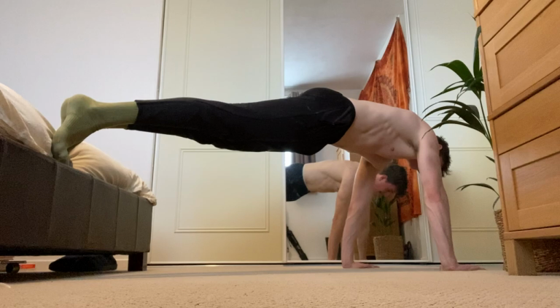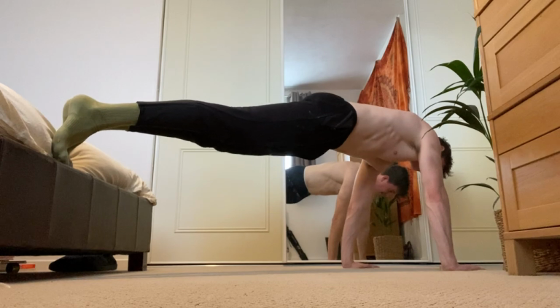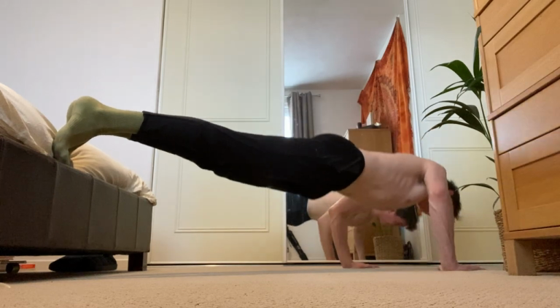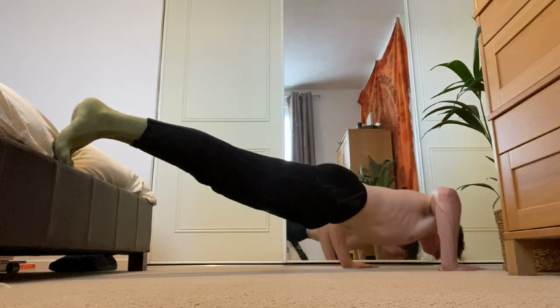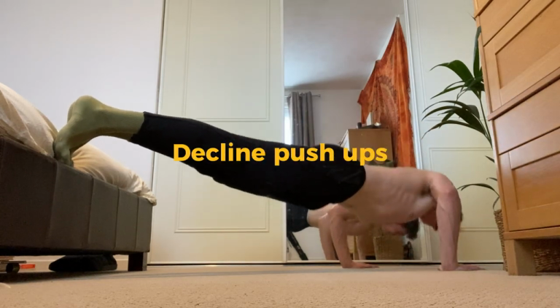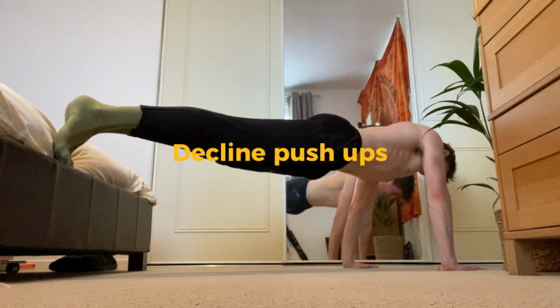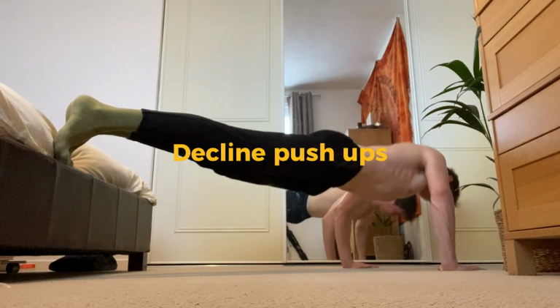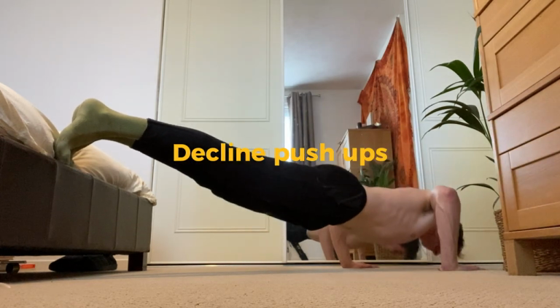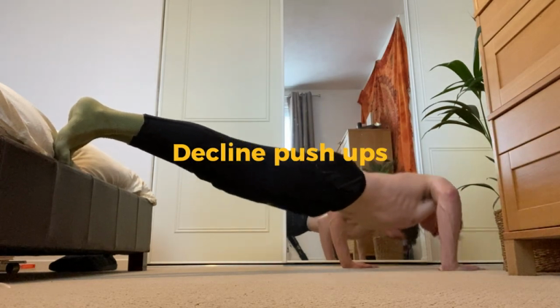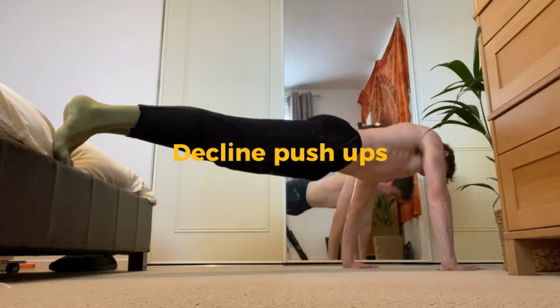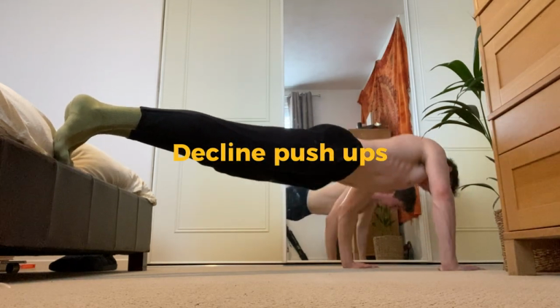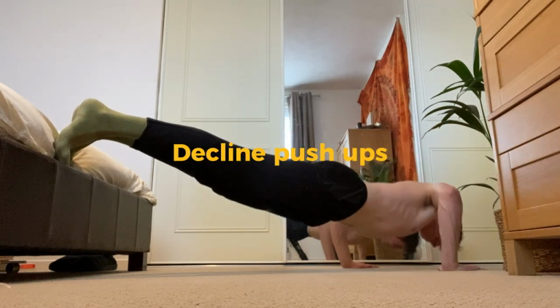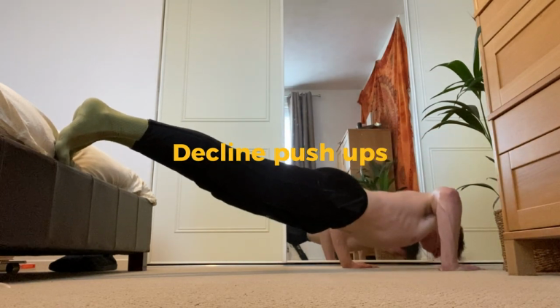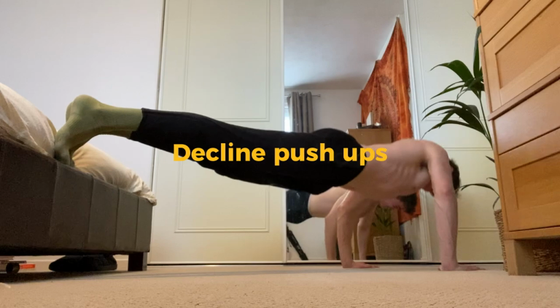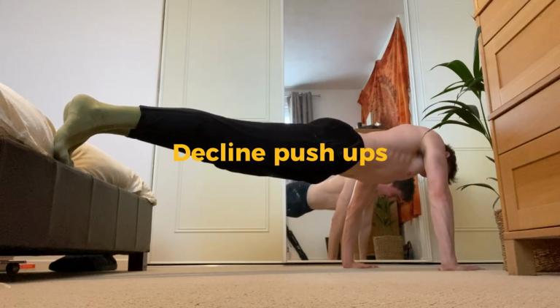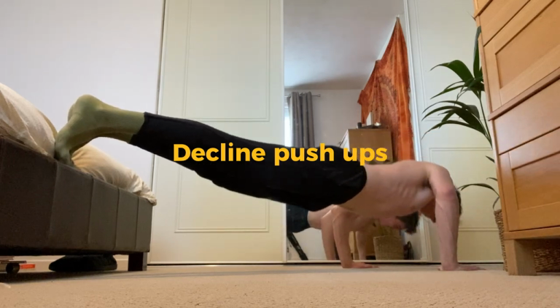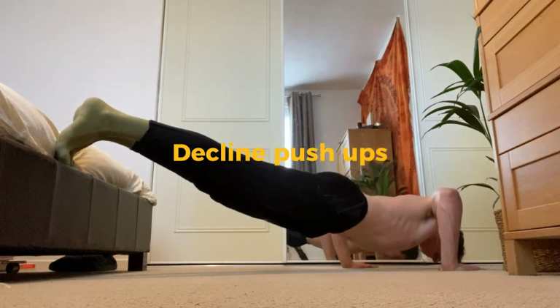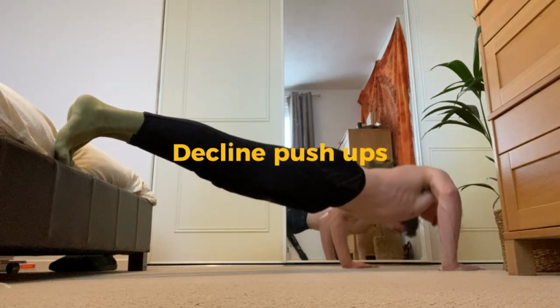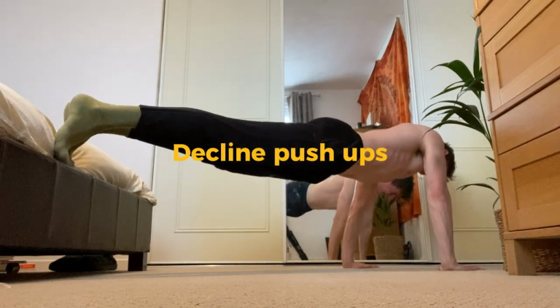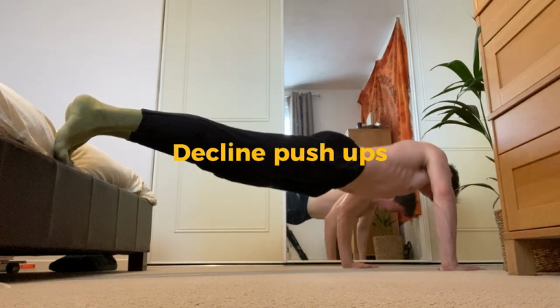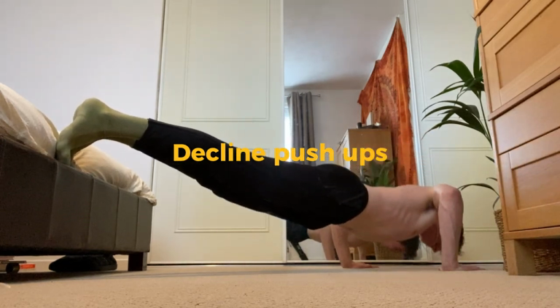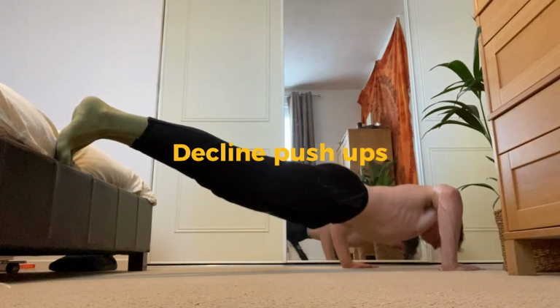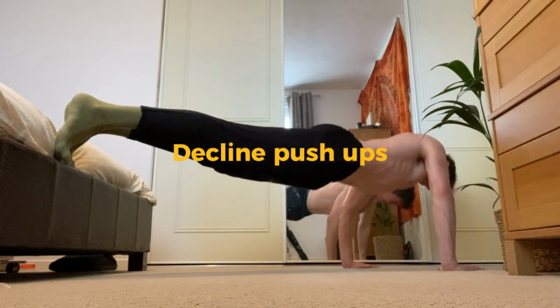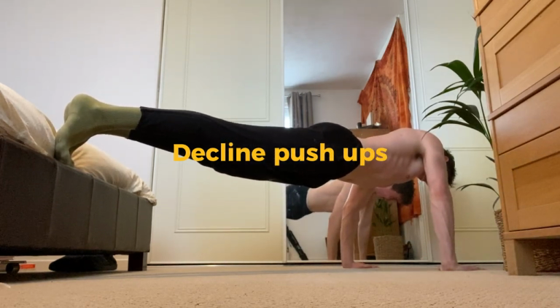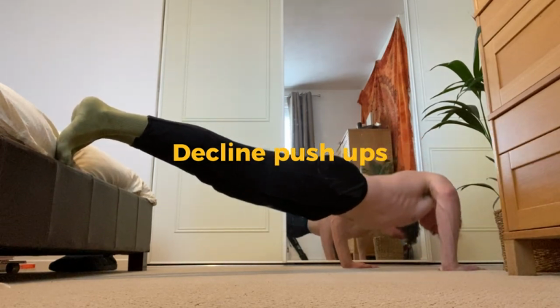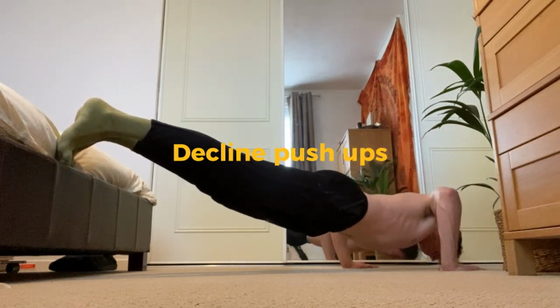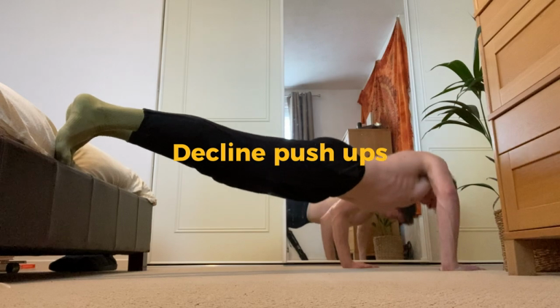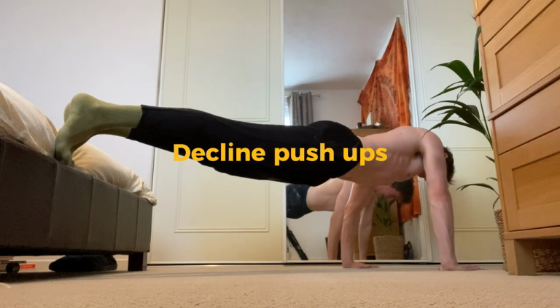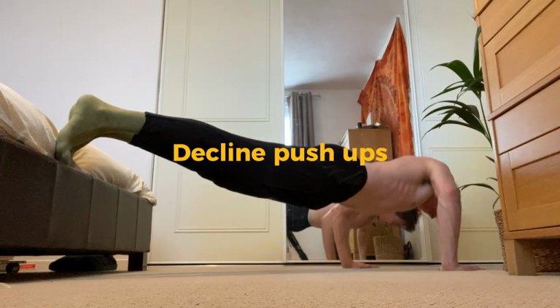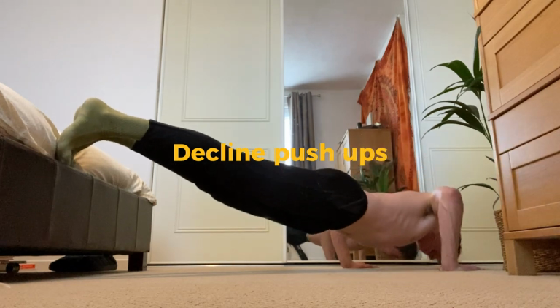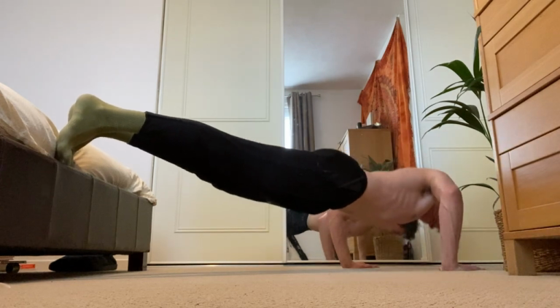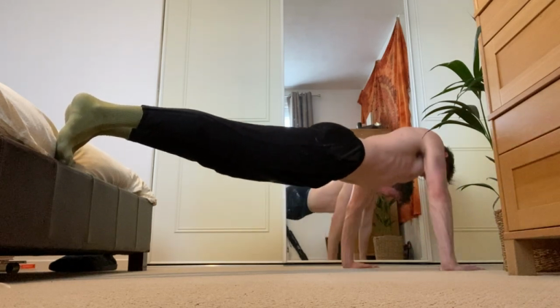The next variation is the decline push-up. This works more upper chest, so for the full development of the chest, add these in. Keep your body as straight as possible for perfect form.